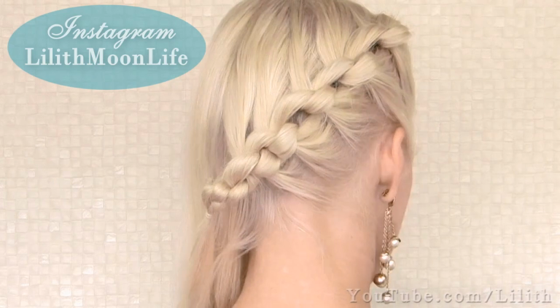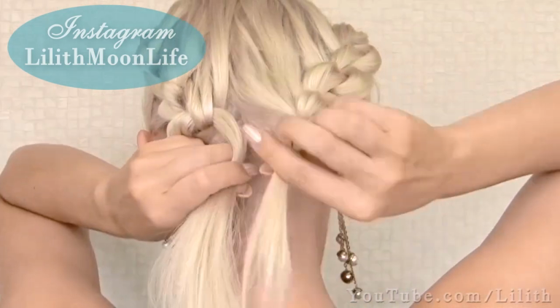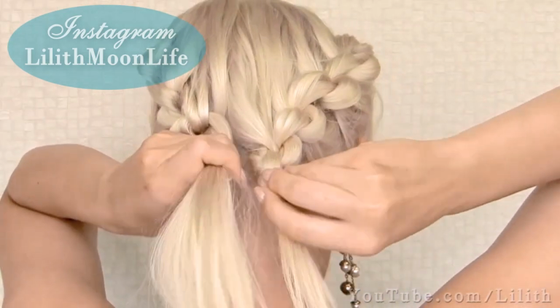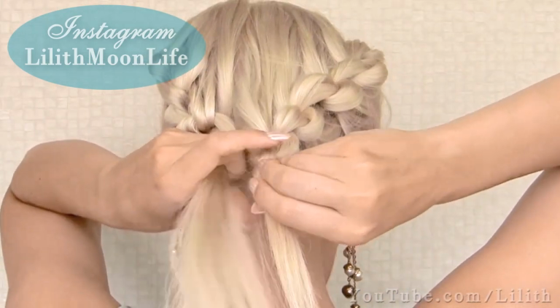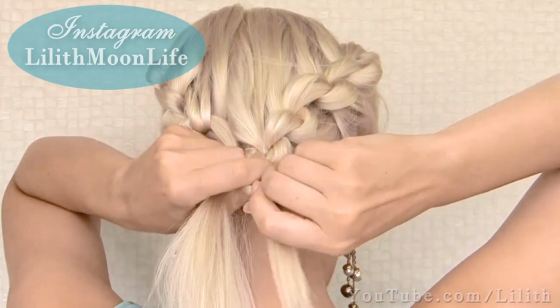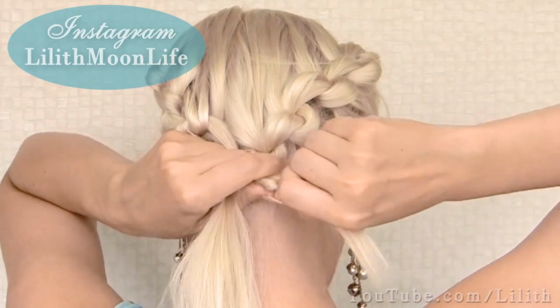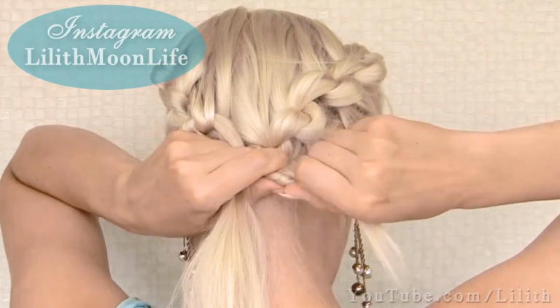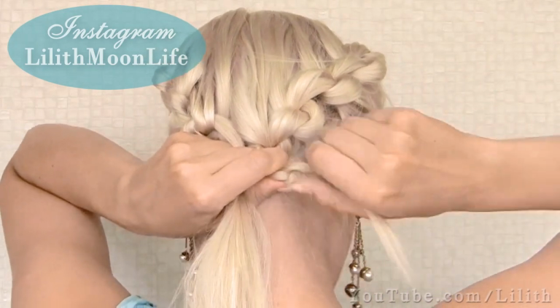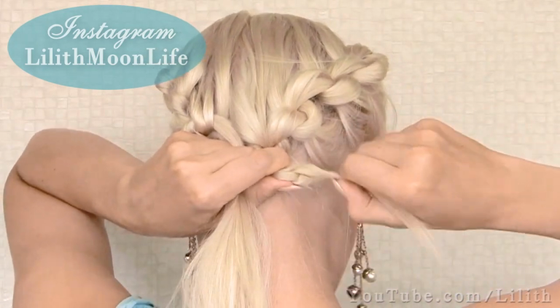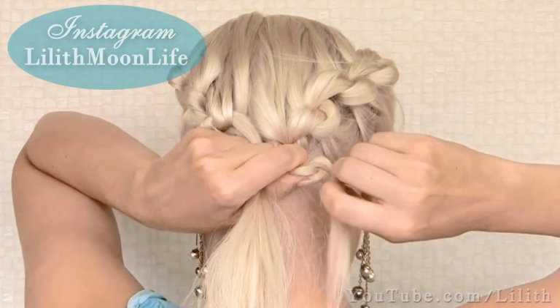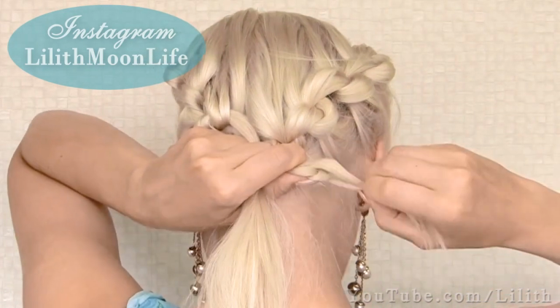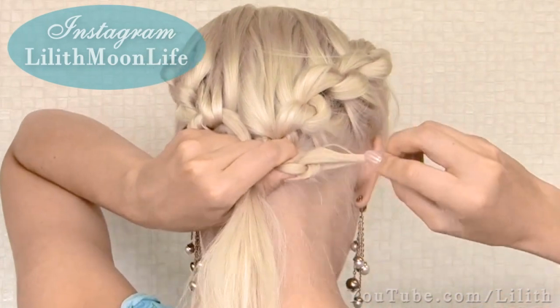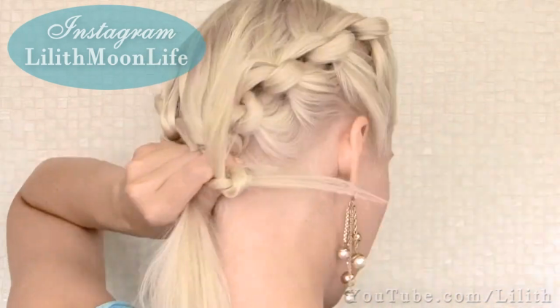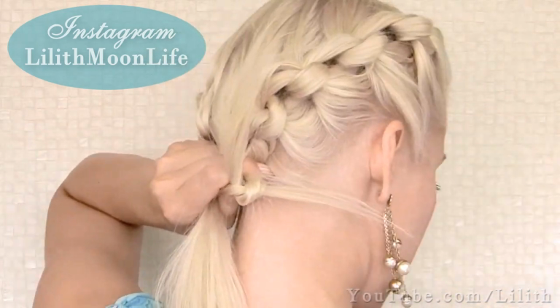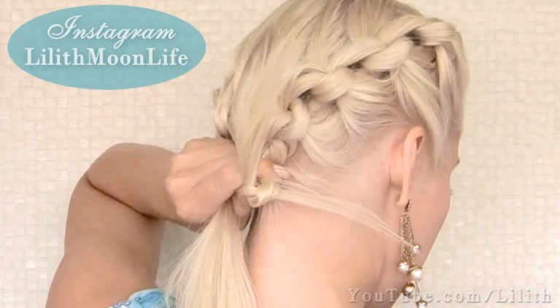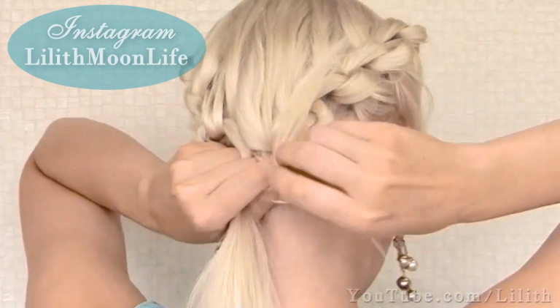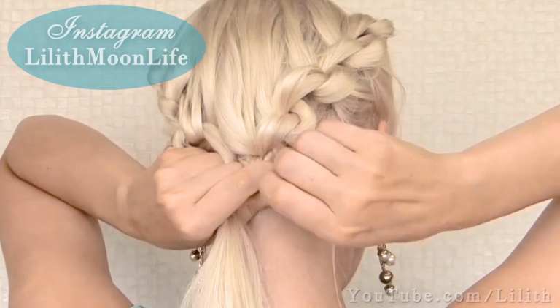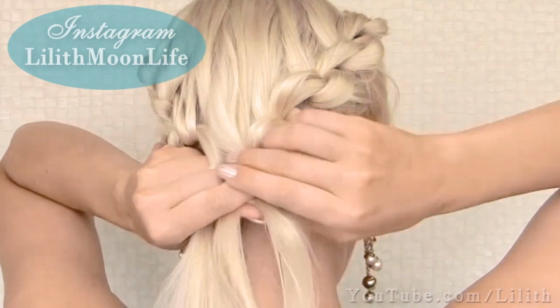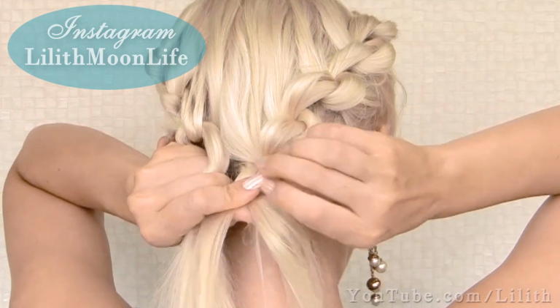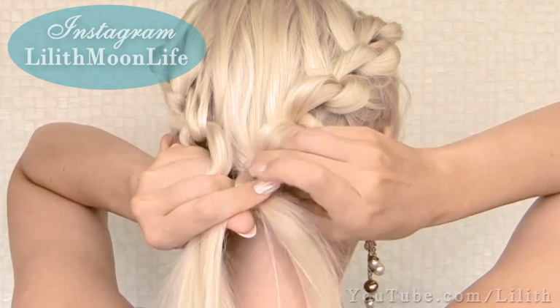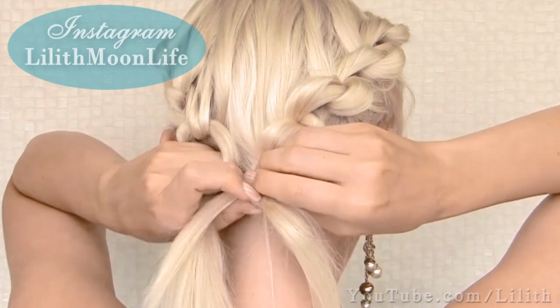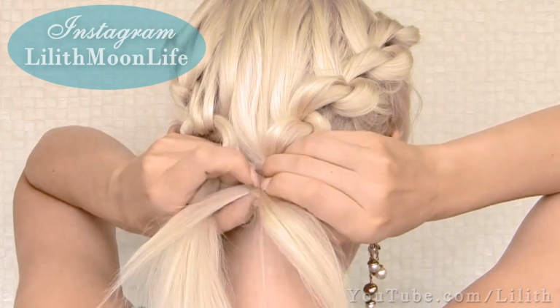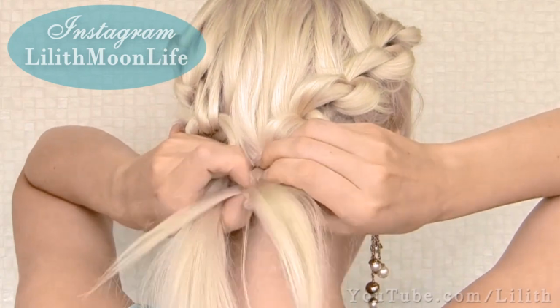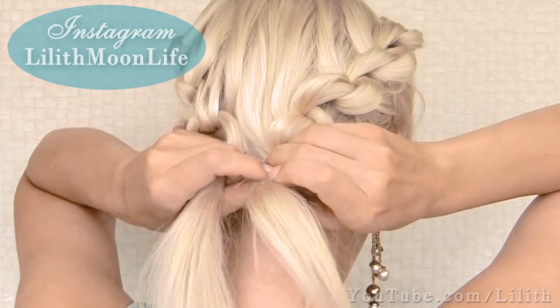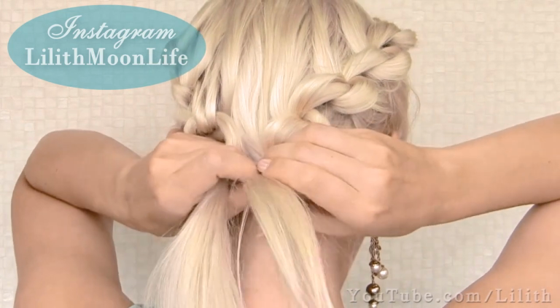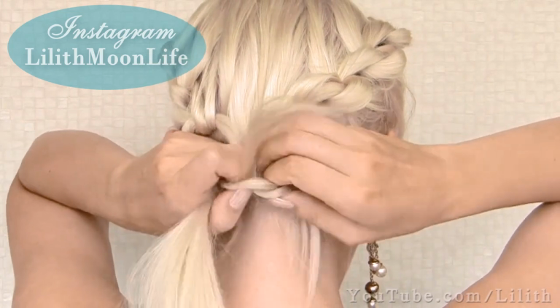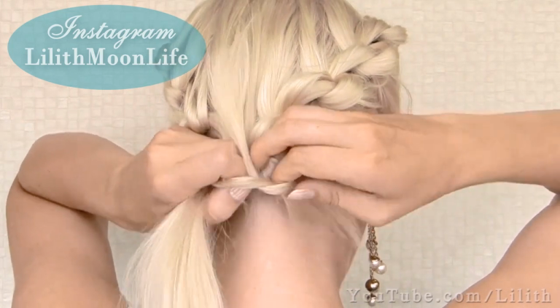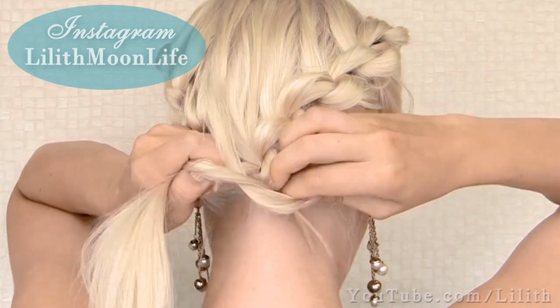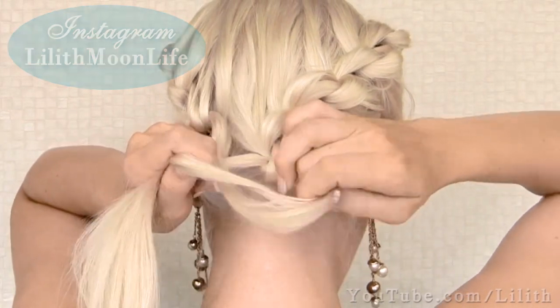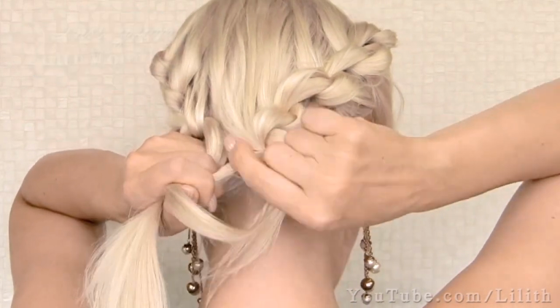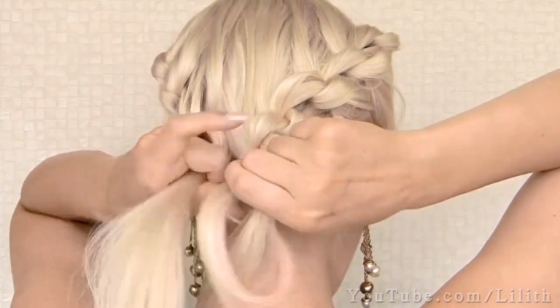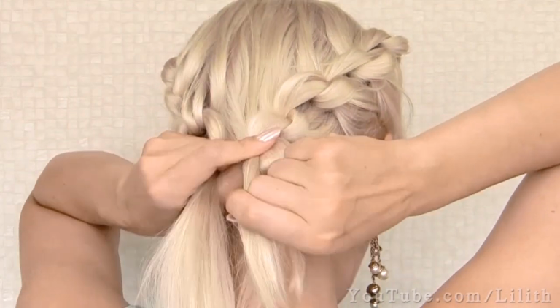Now we can create a symmetric braid on the other side, carefully remove the elastic from the first braid, join the corresponding top and bottom strands of the two braids, and form several knots.